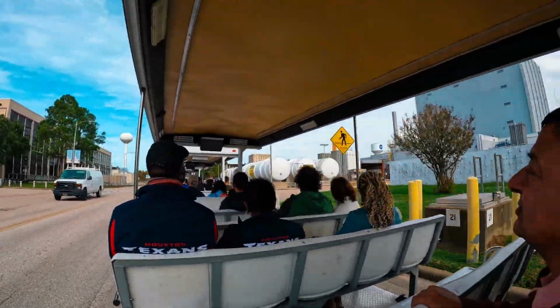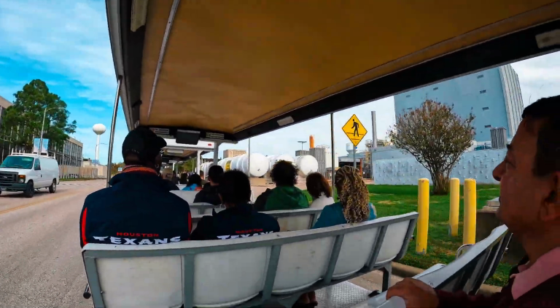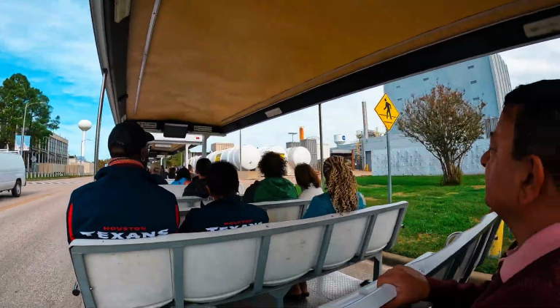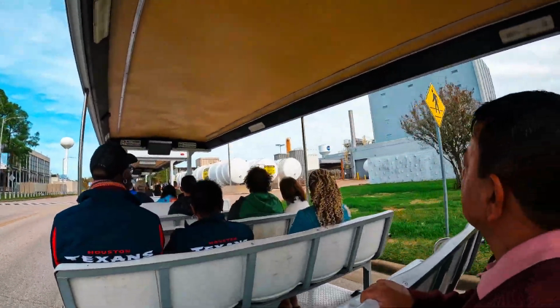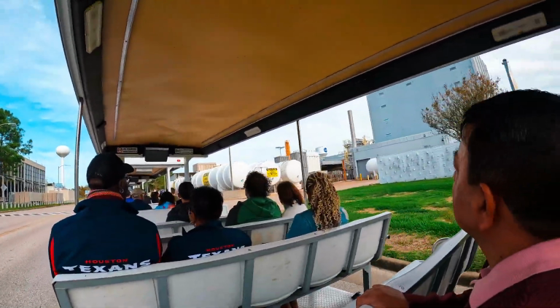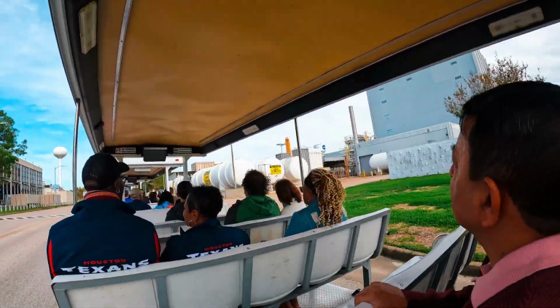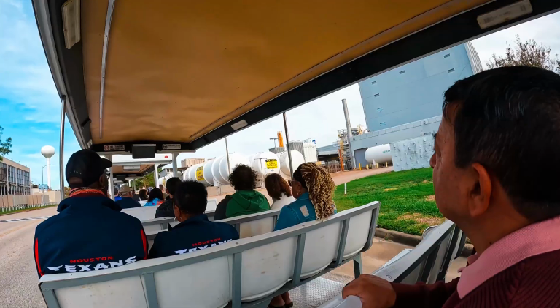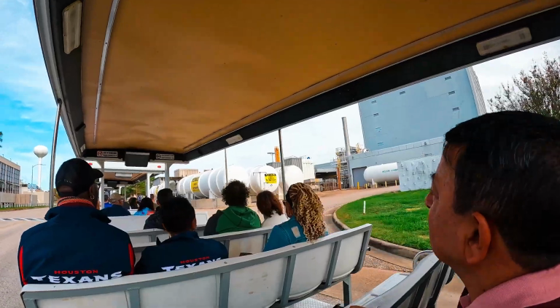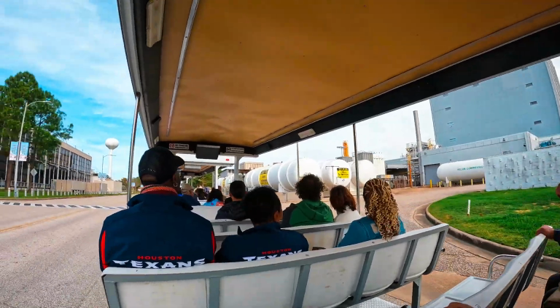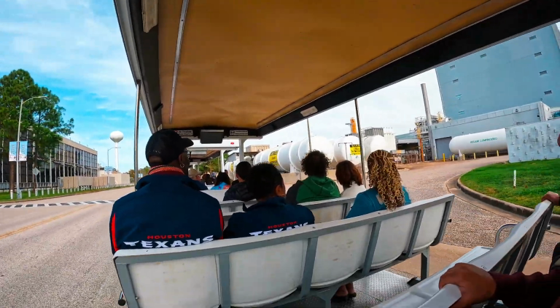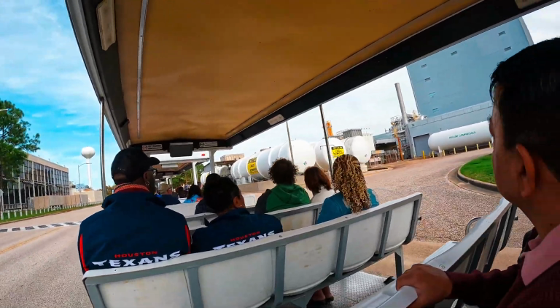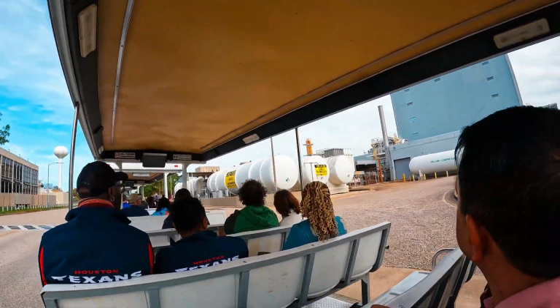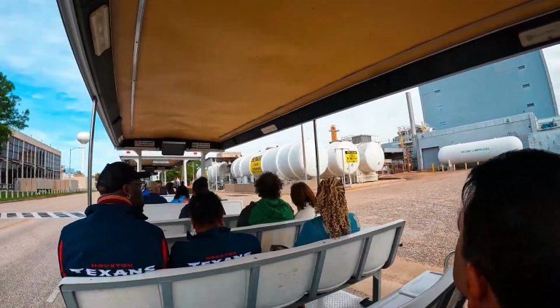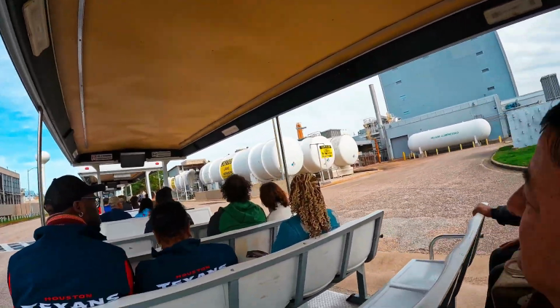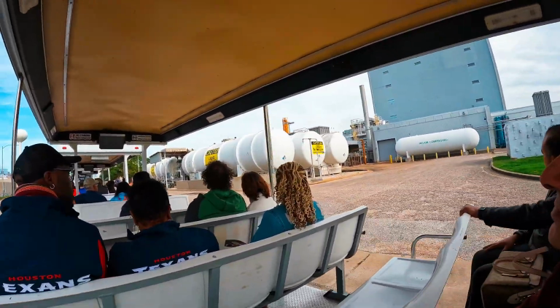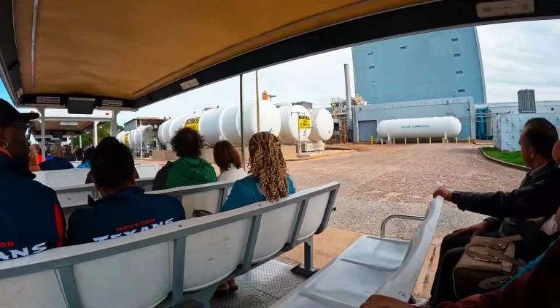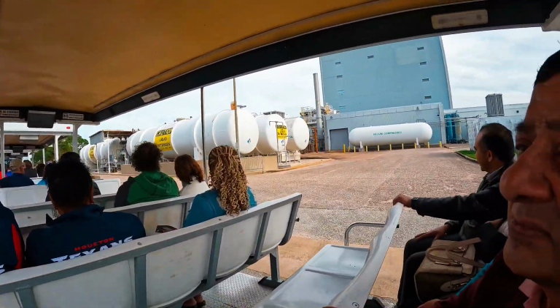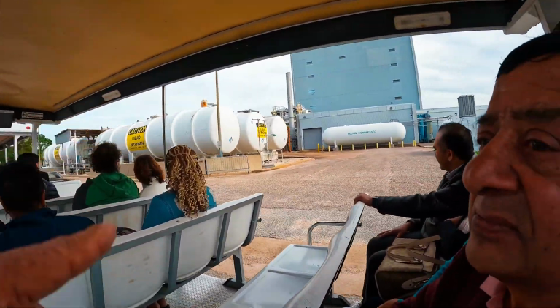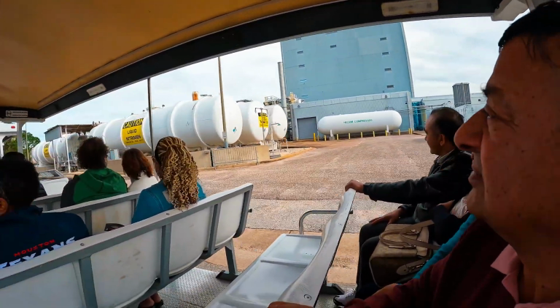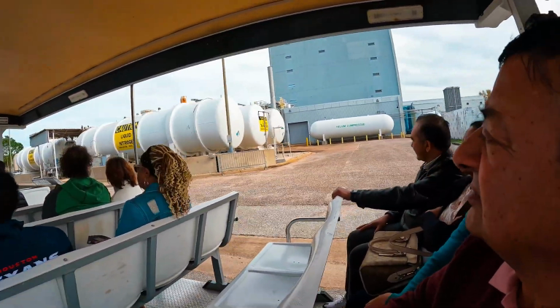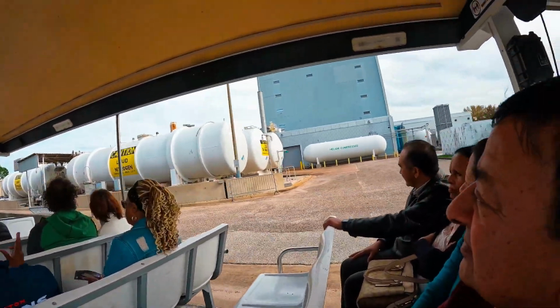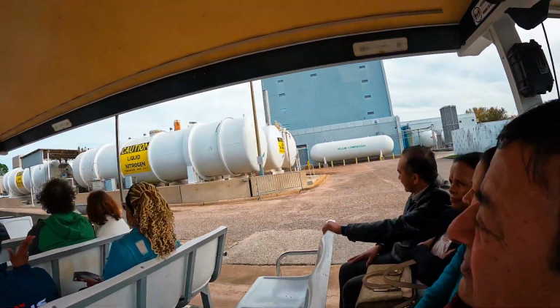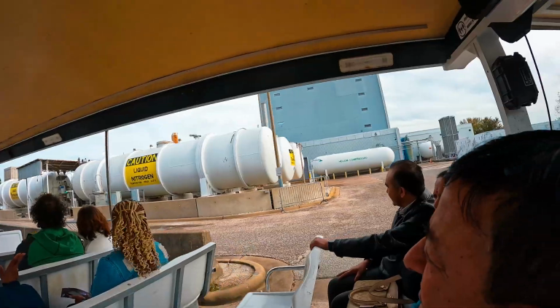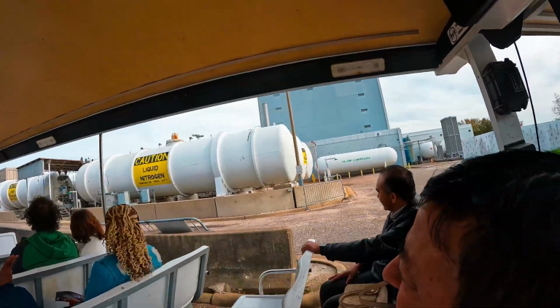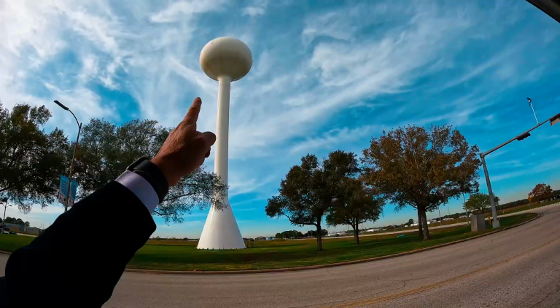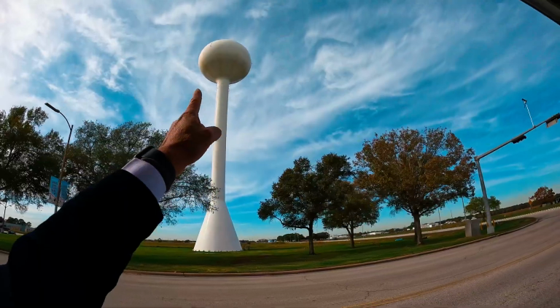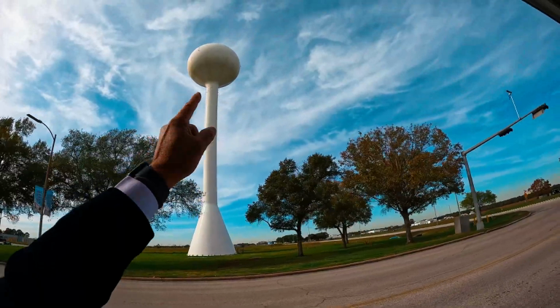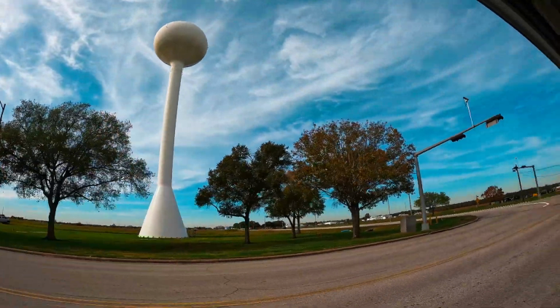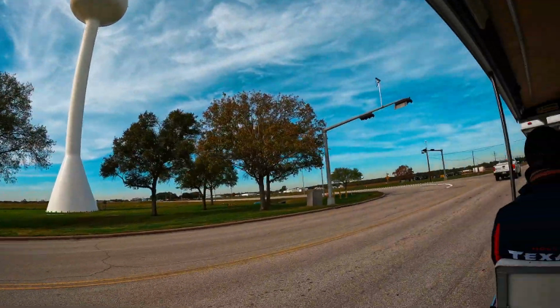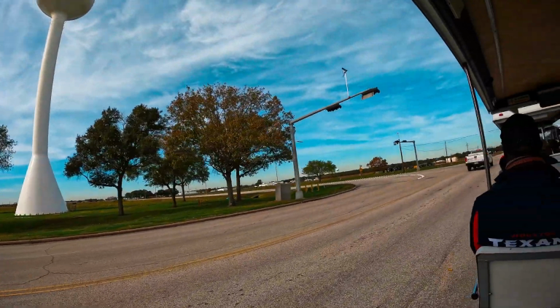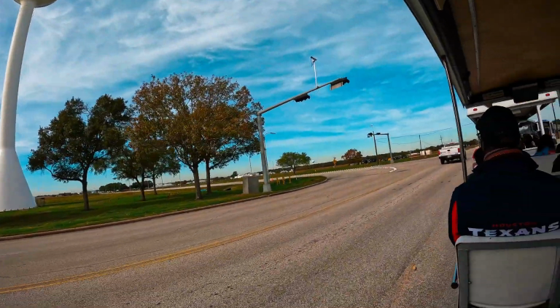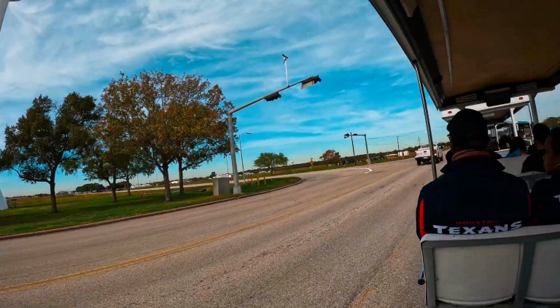So now on the right-hand side of our tram, you can see huge liquid nitrogen tanks outside of Building 32. The space is incredibly cold, but the stars in our universe can make you feel incredibly hot.